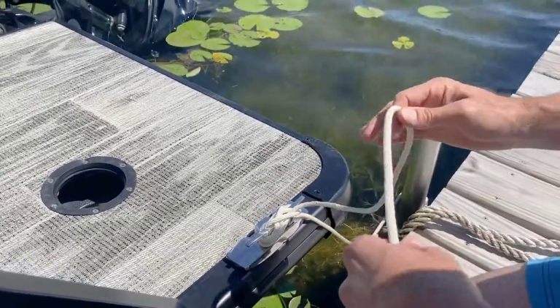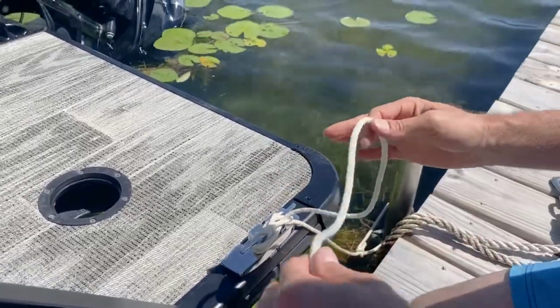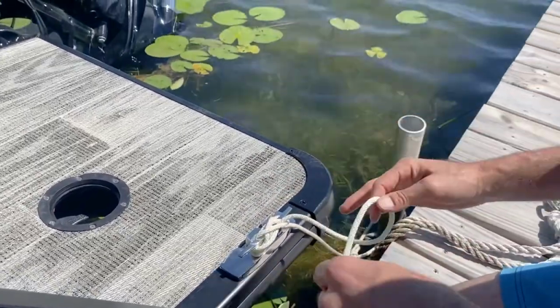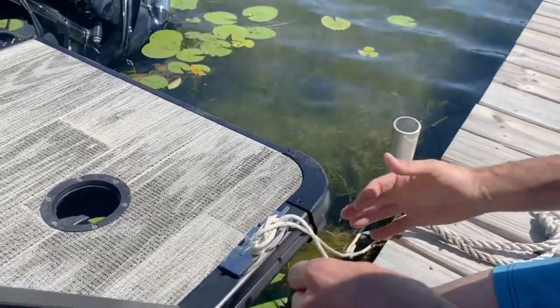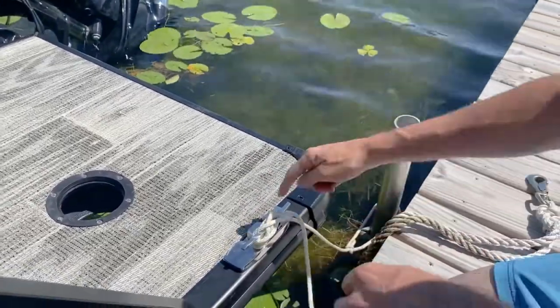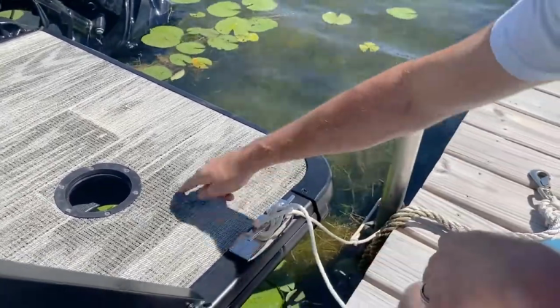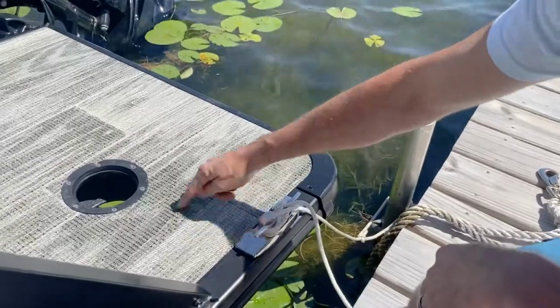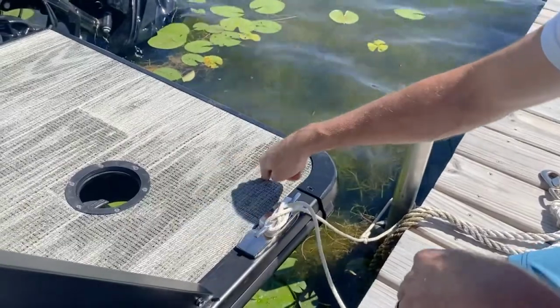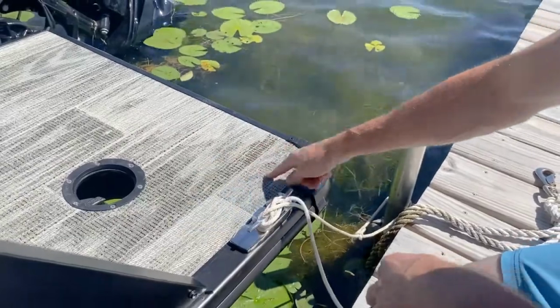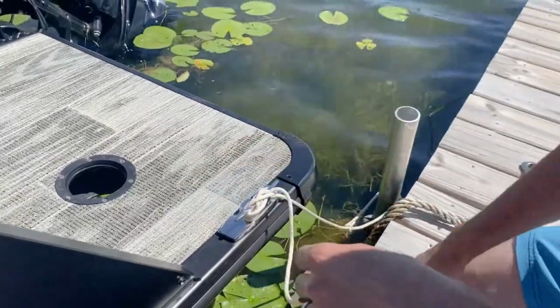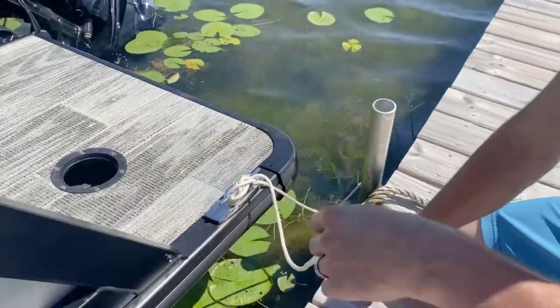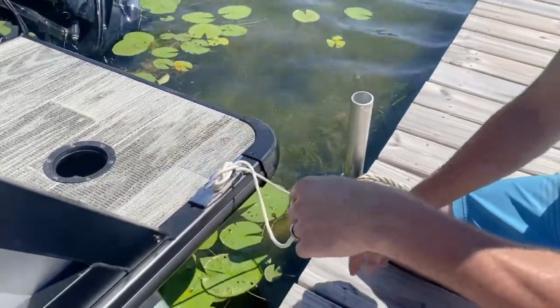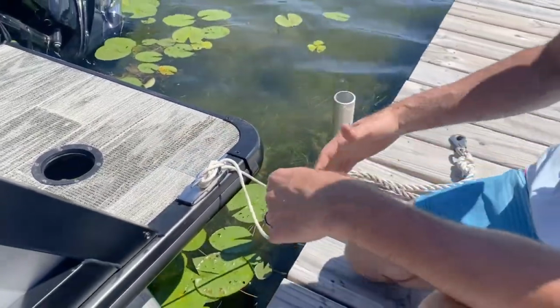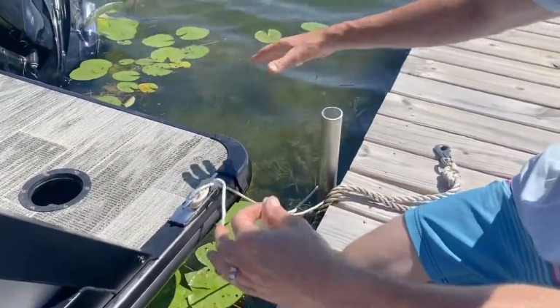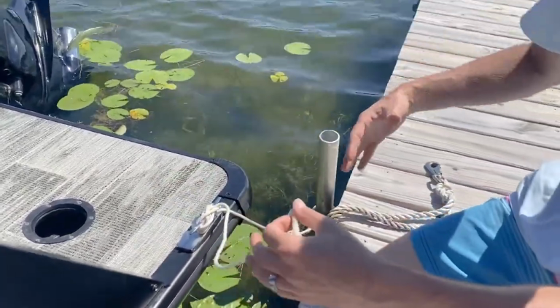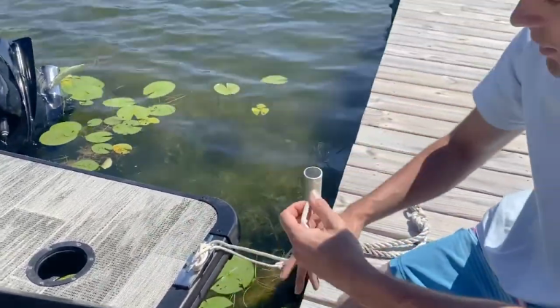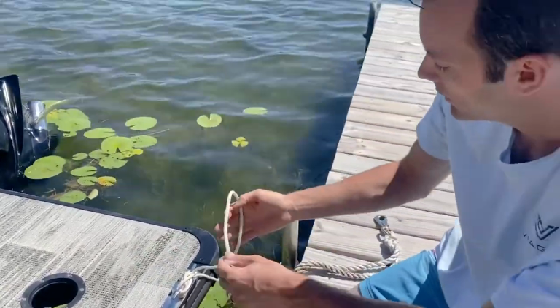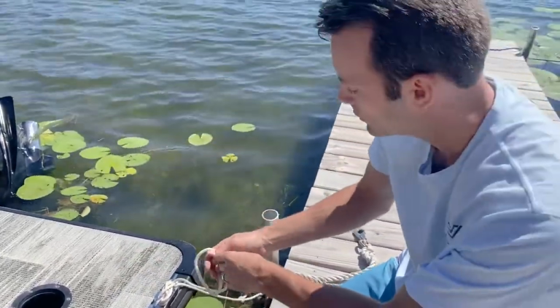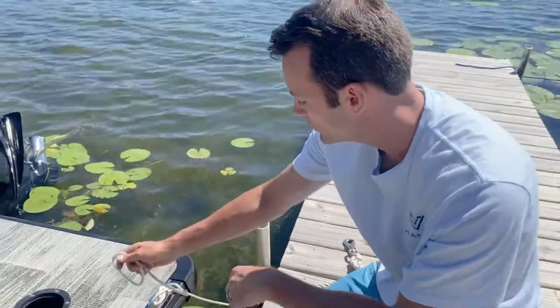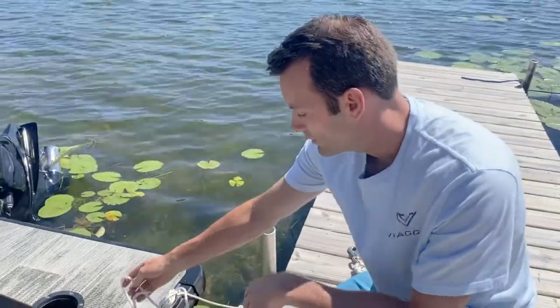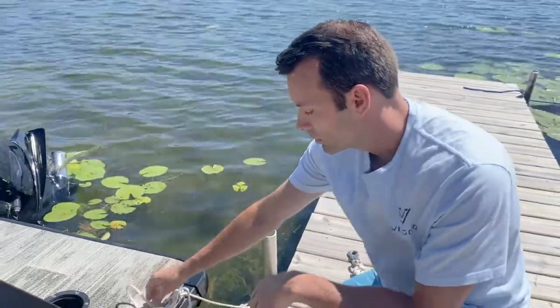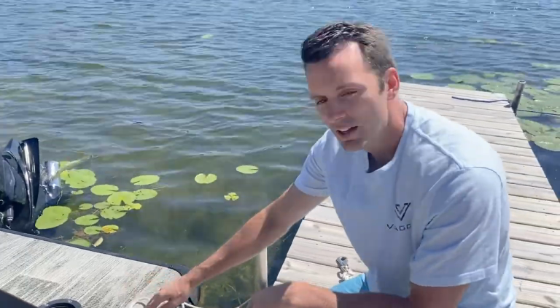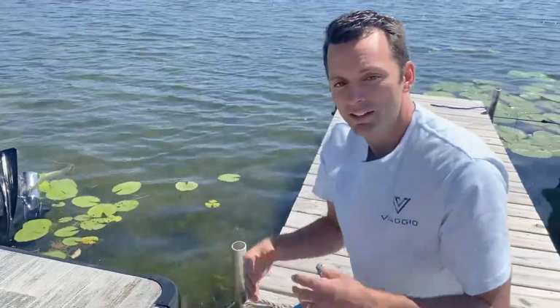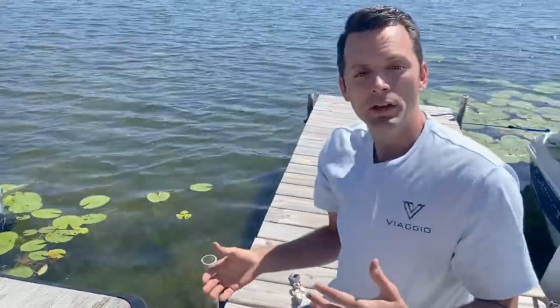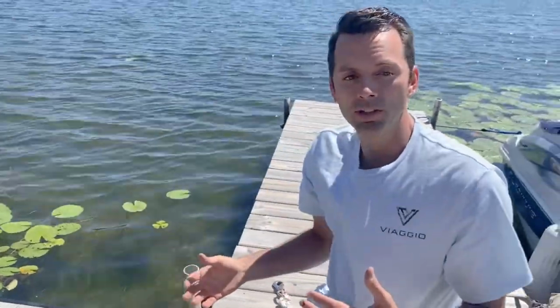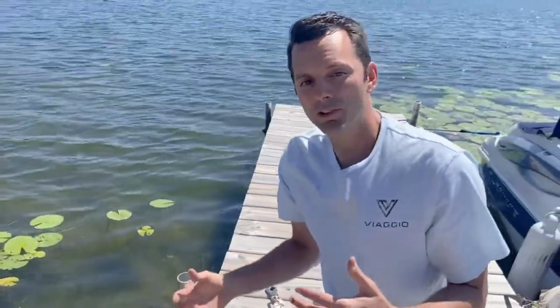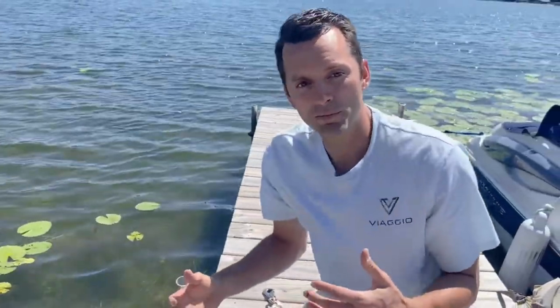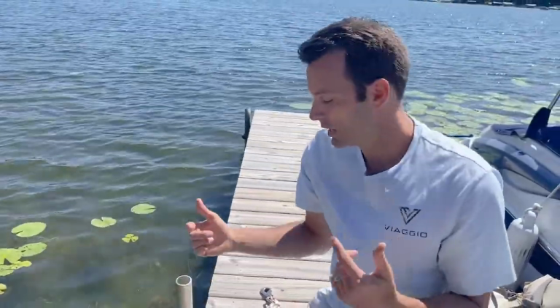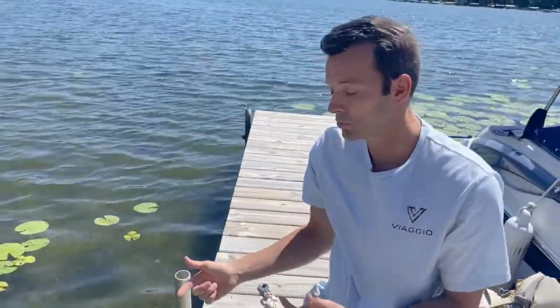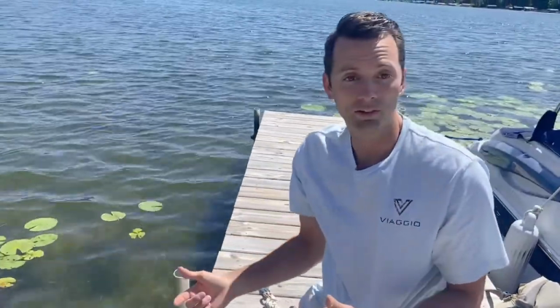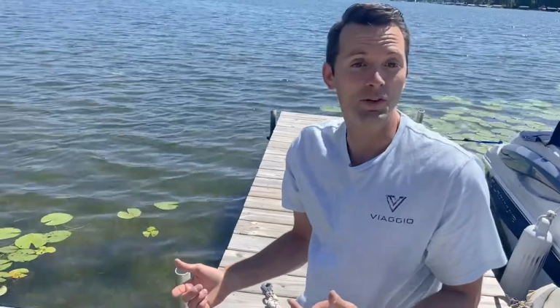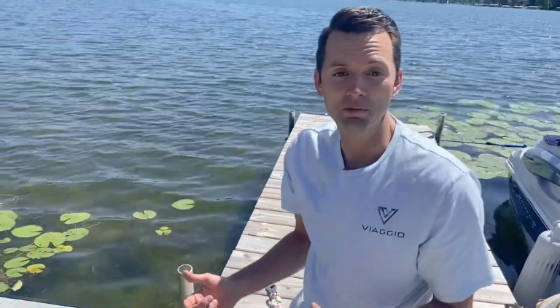If you have a lot of excess rope, it's good etiquette to wrap it around the back of your boat or on the dock itself, rather than have it scattered everywhere. On this occasion we obviously don't have that. Definitely important to keep your boat tied up and important to do it right so it stays where you intend it to be.